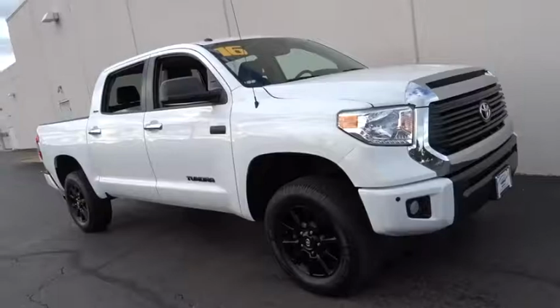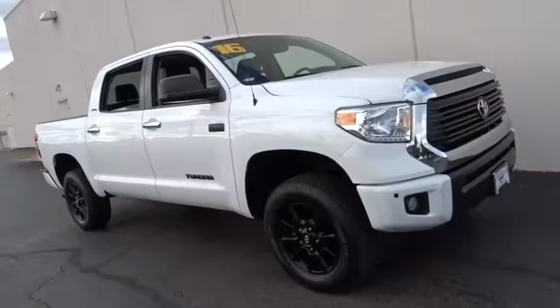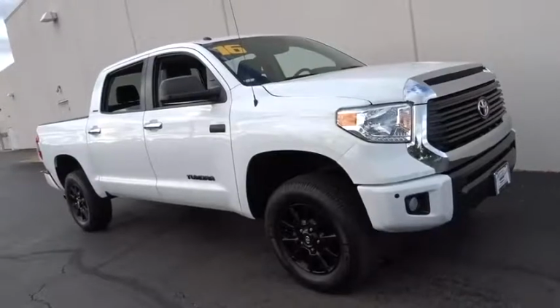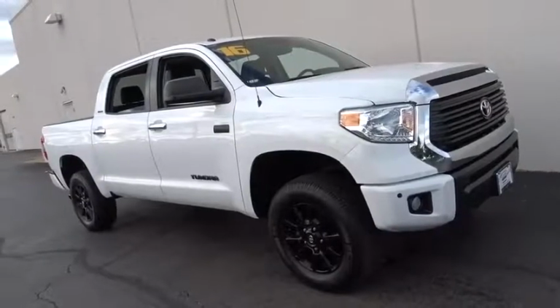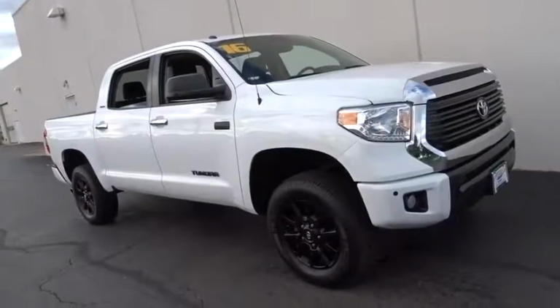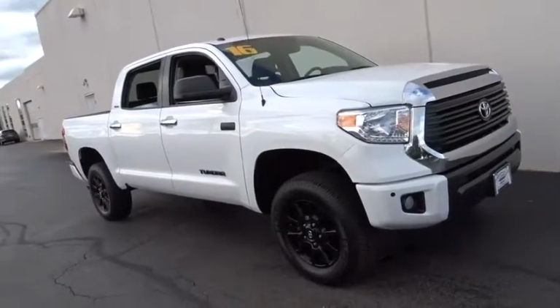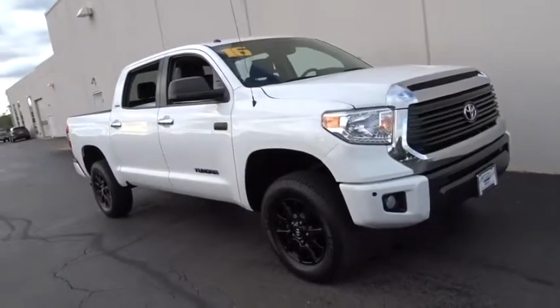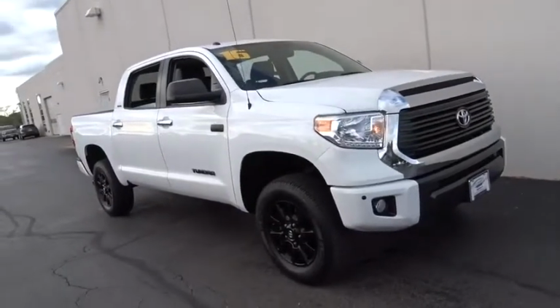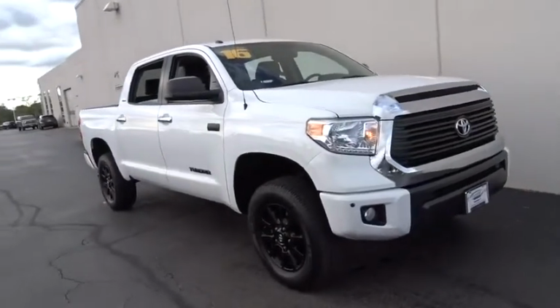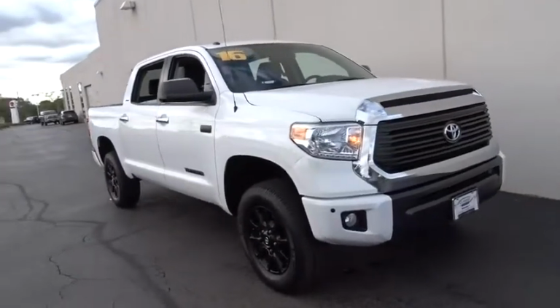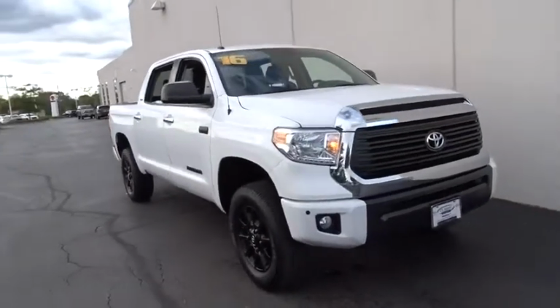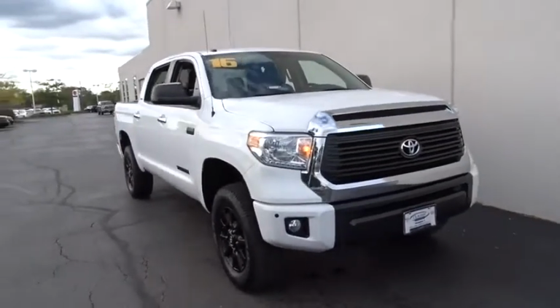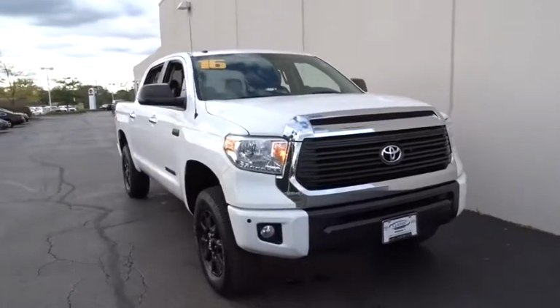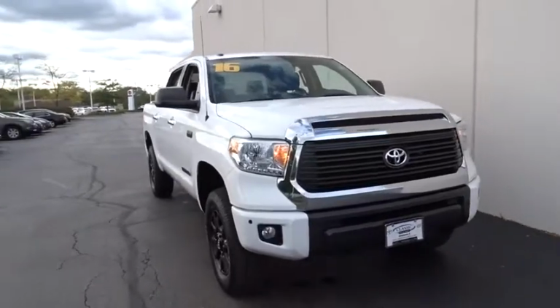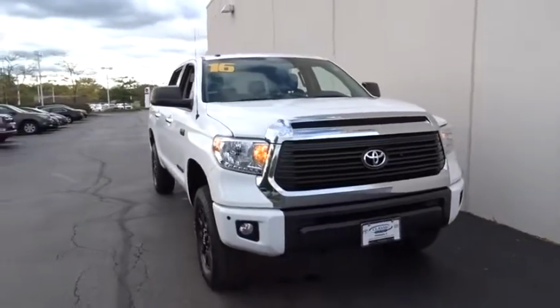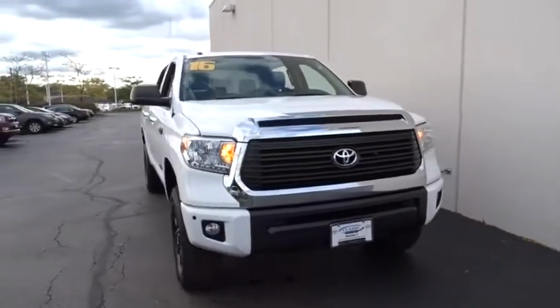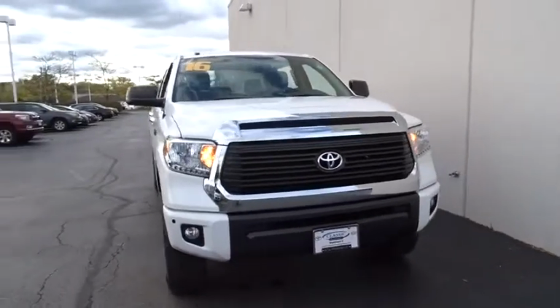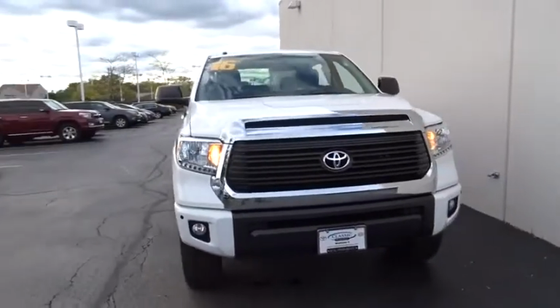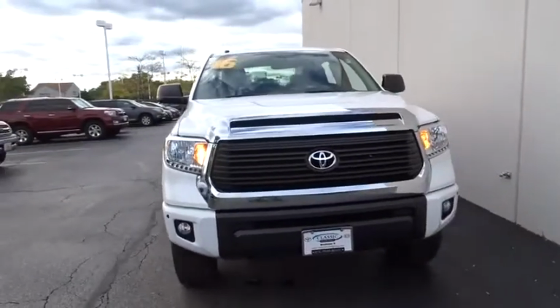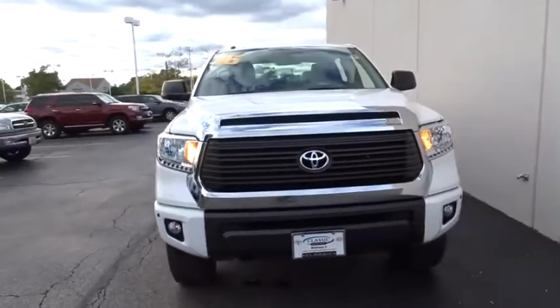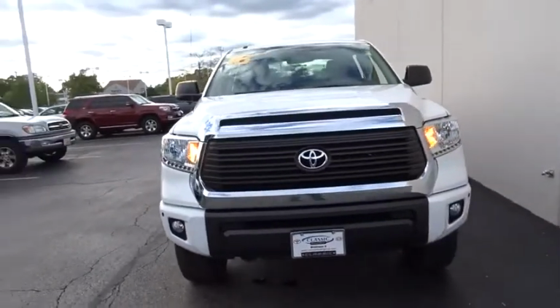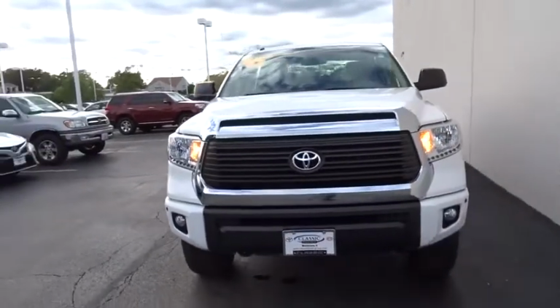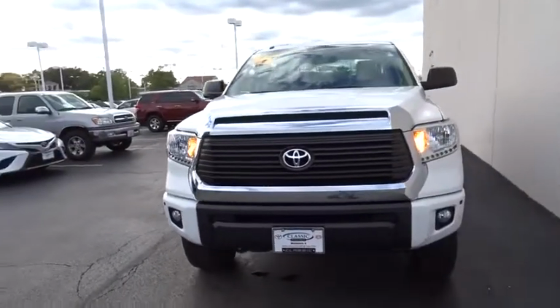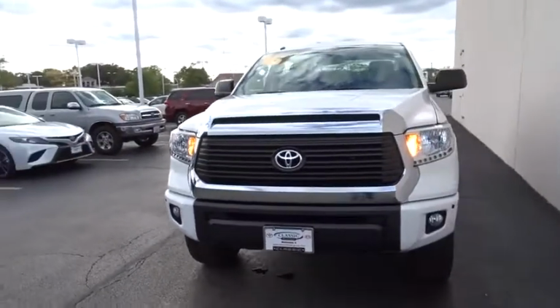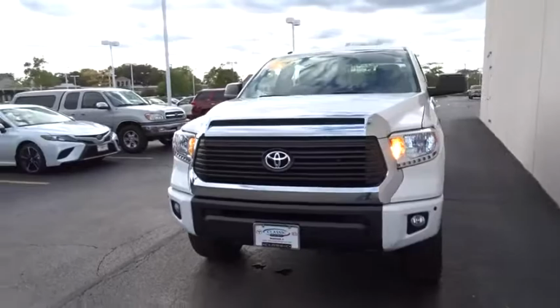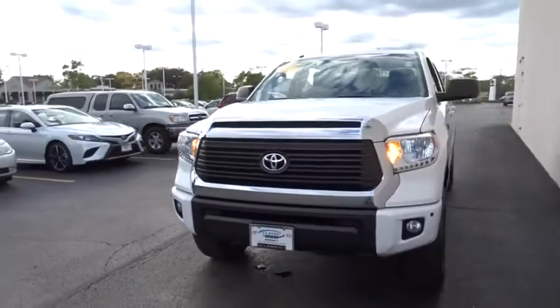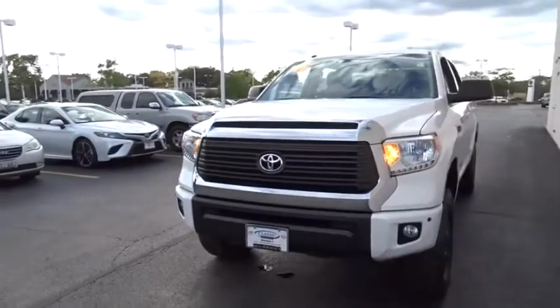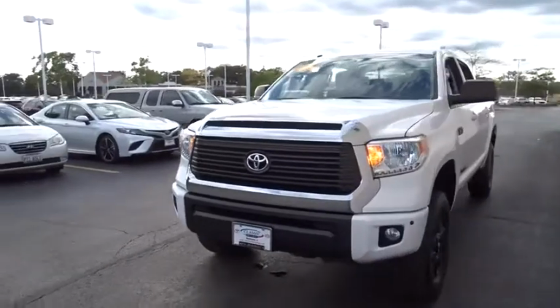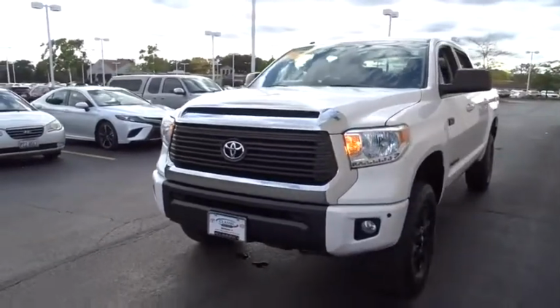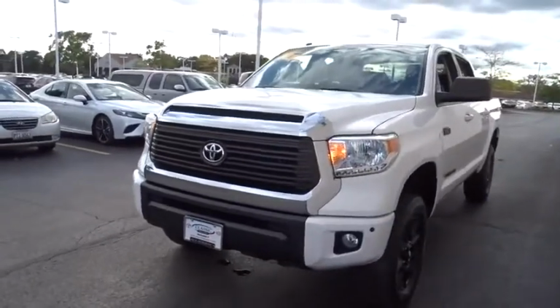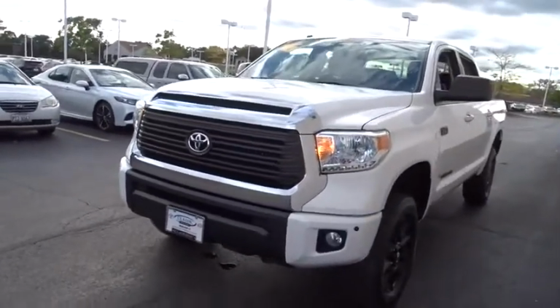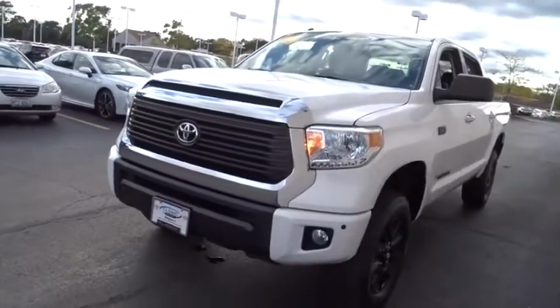Stop by and take a look at the 2016 Toyota Tundra. Tundra has a number of unique features useful for those using it as a work truck, including extra-large door handles, a deck rail system, and an integrated tow hitch.